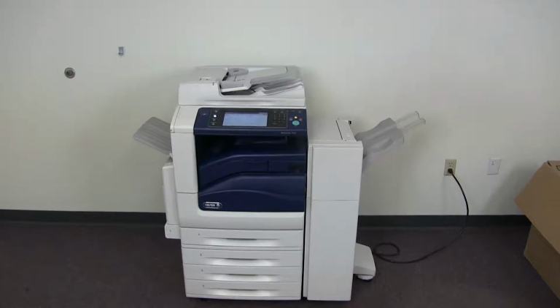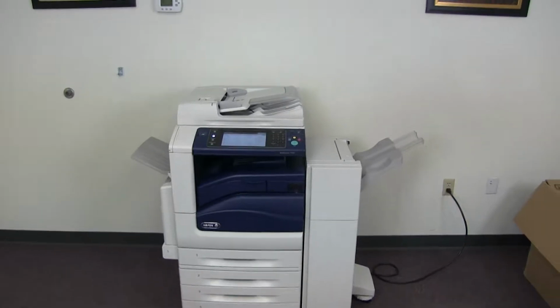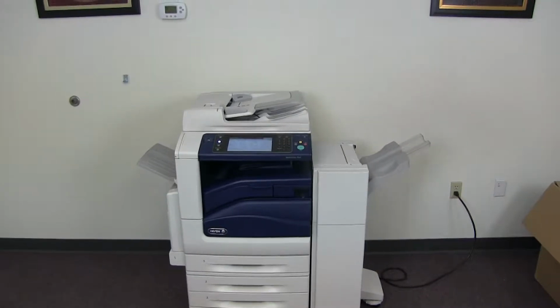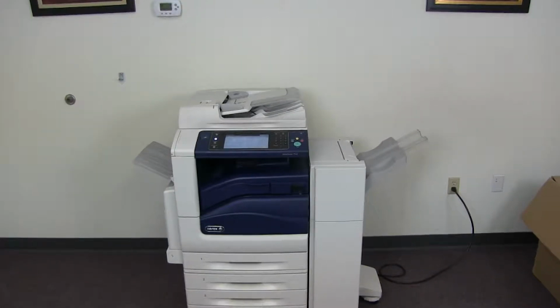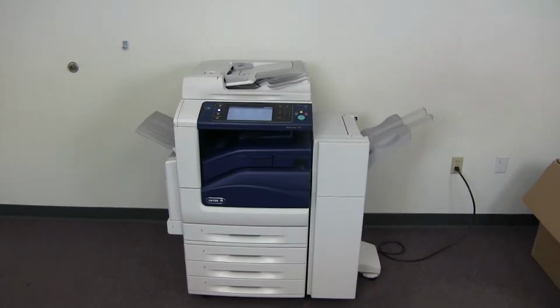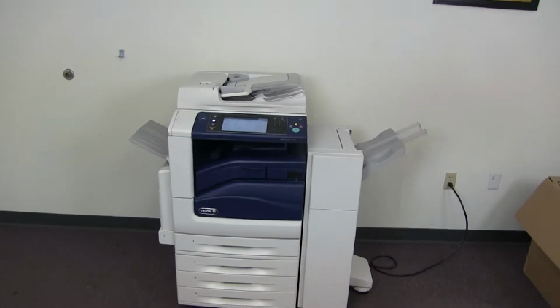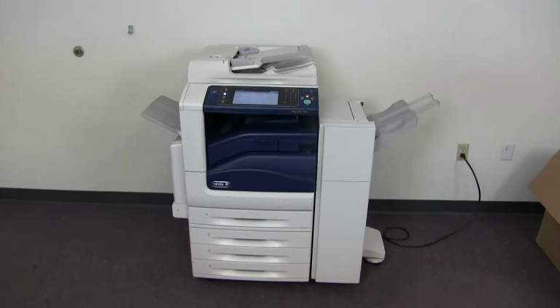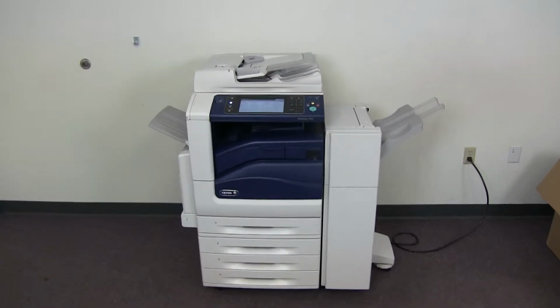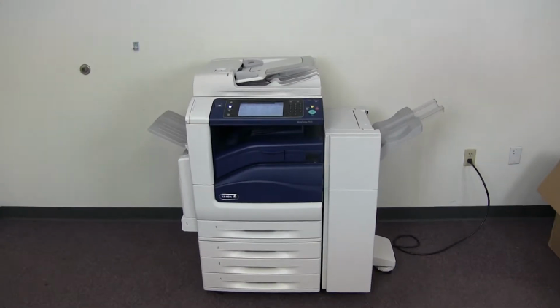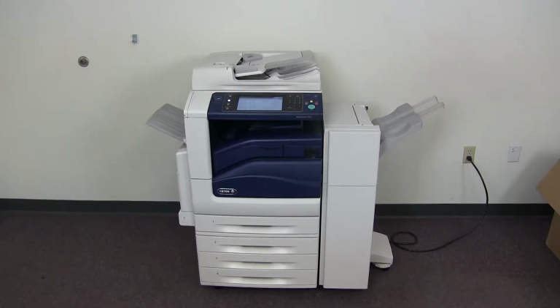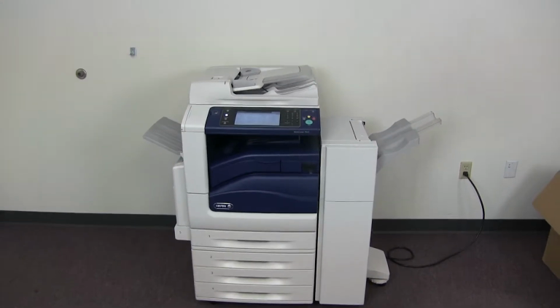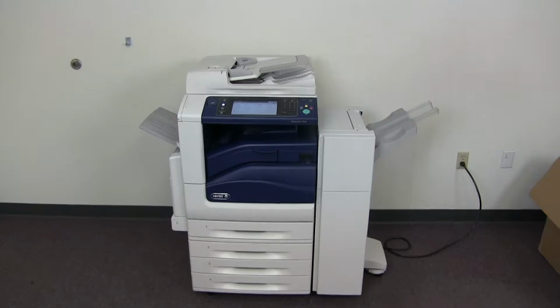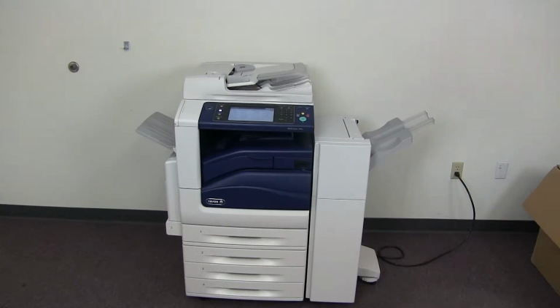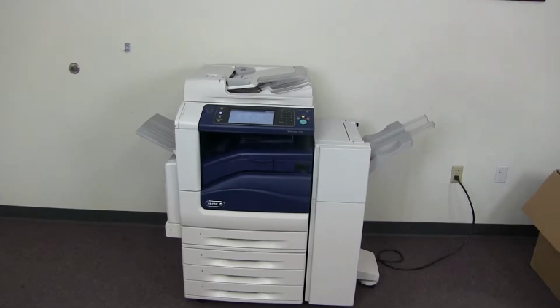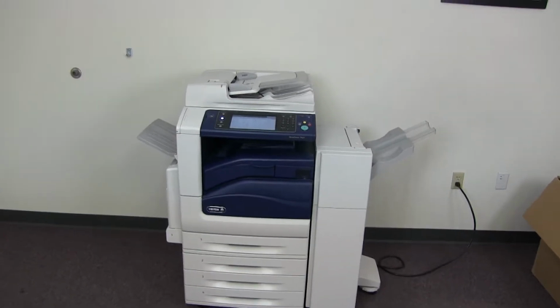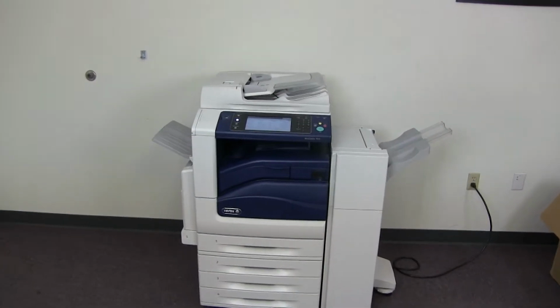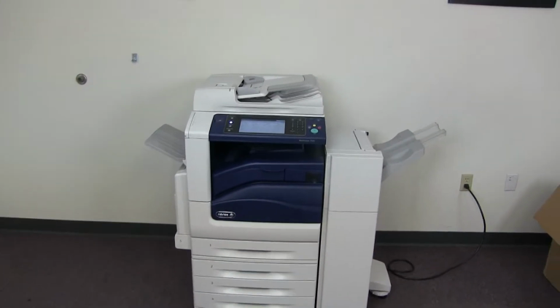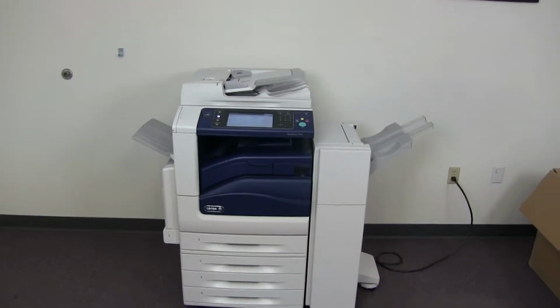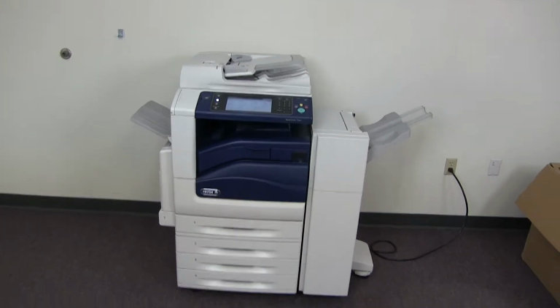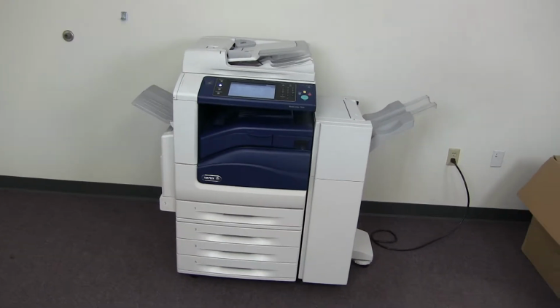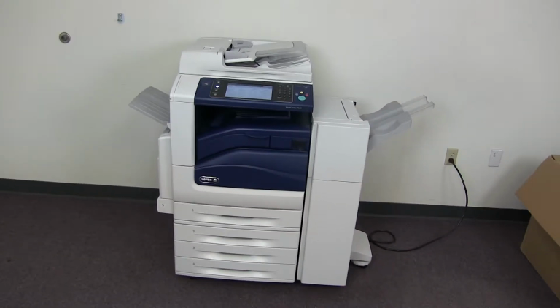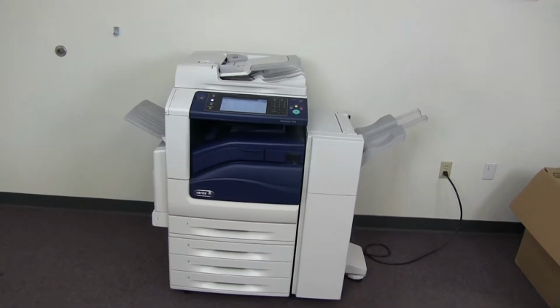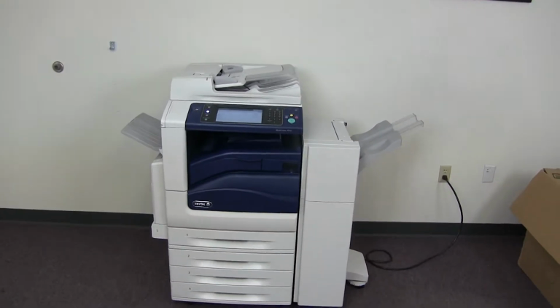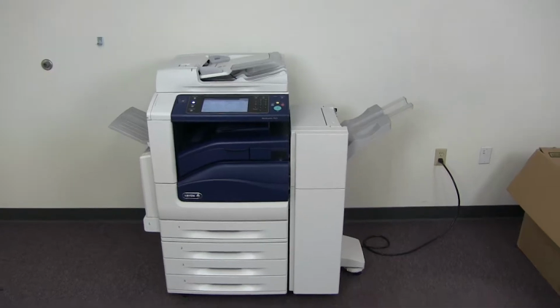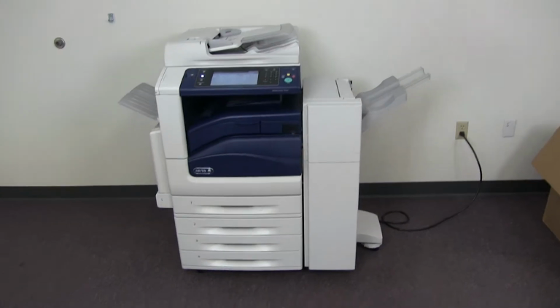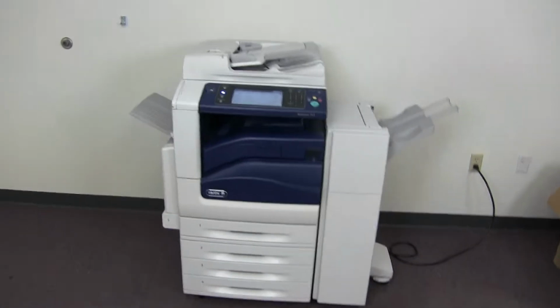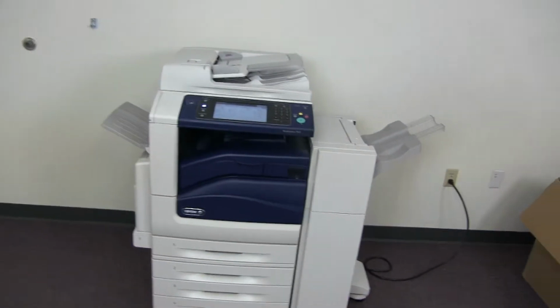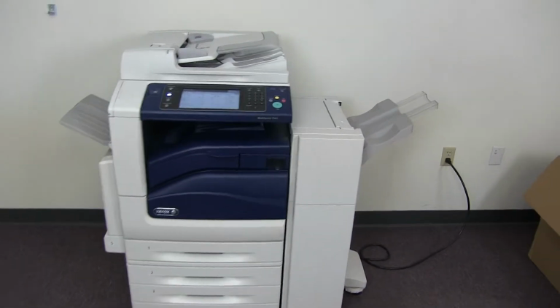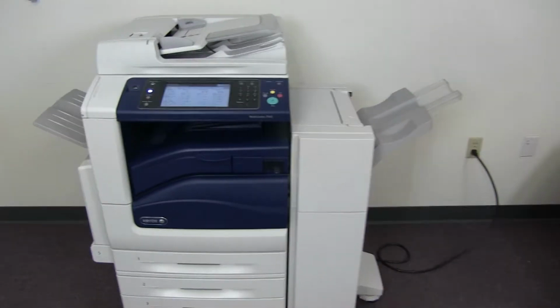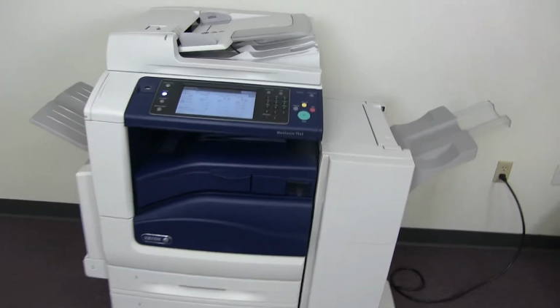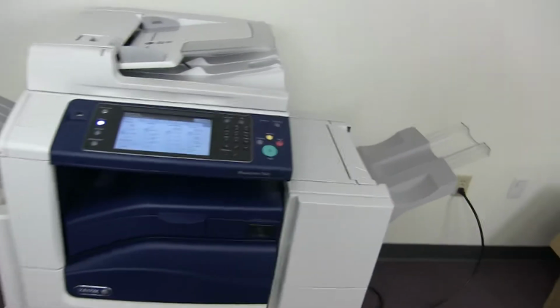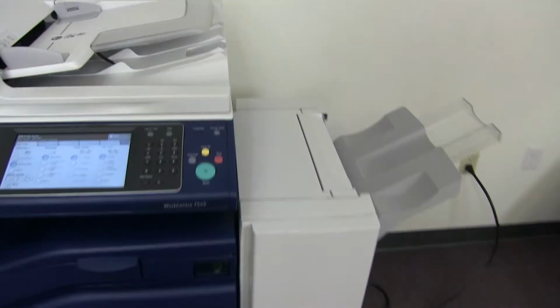This machine is a Xerox WorkCenter 7545. It's a 45 page per minute multi-function color copier with network printer, network scanner. It also has fax. It has five paper trays — four on the front plus the bypass on the left. It comes with the upgraded stapling finisher.